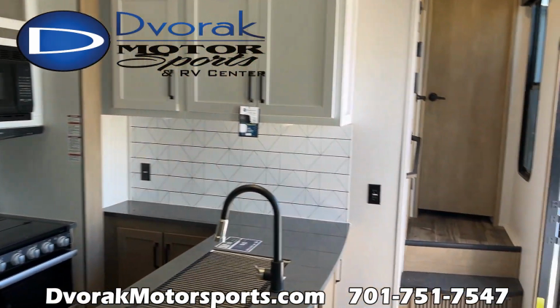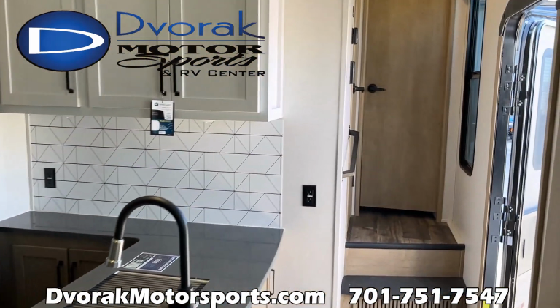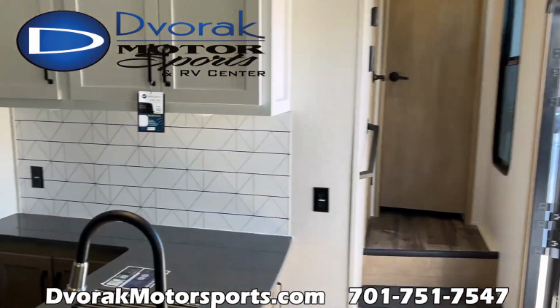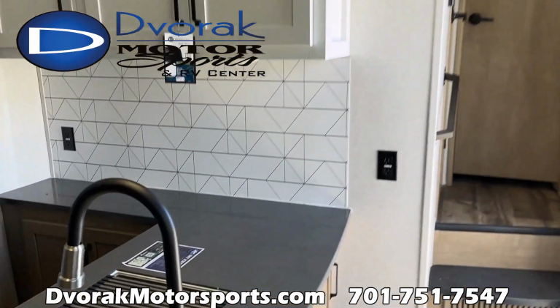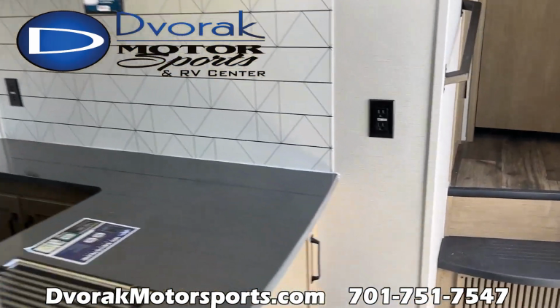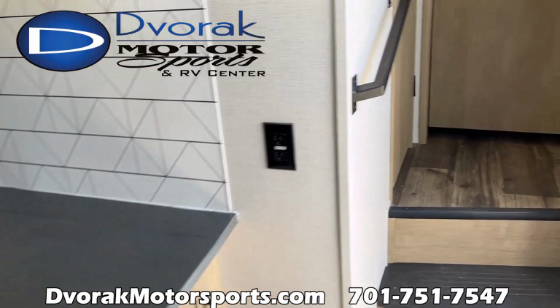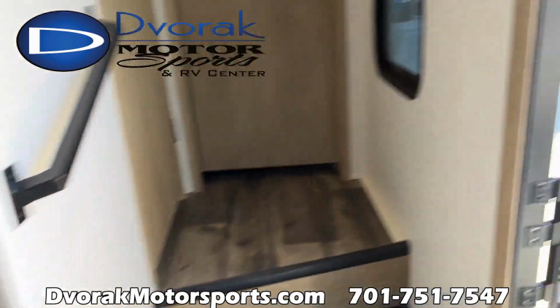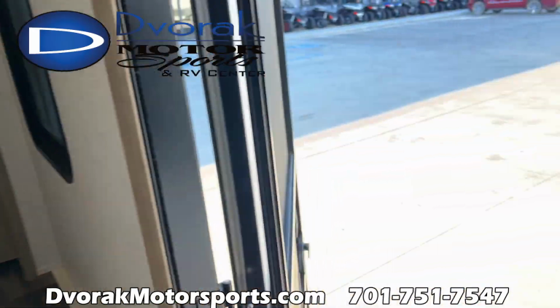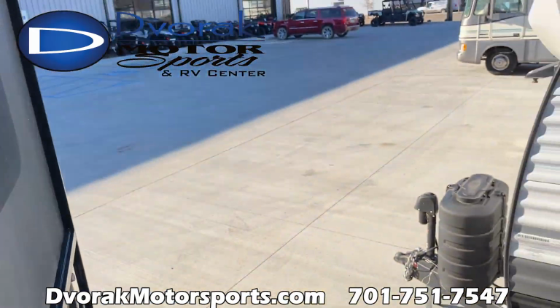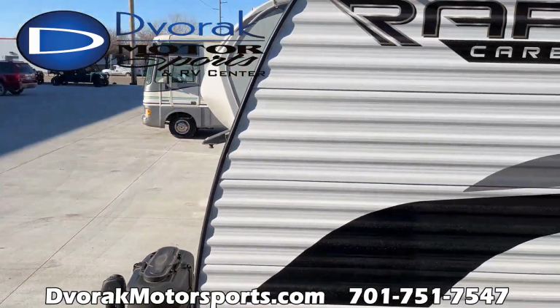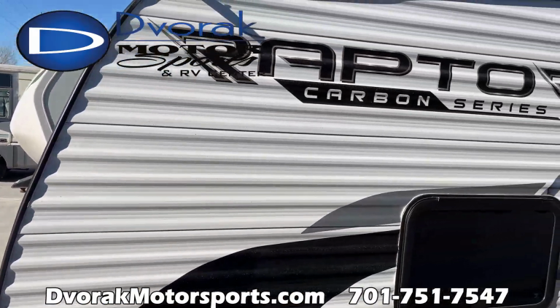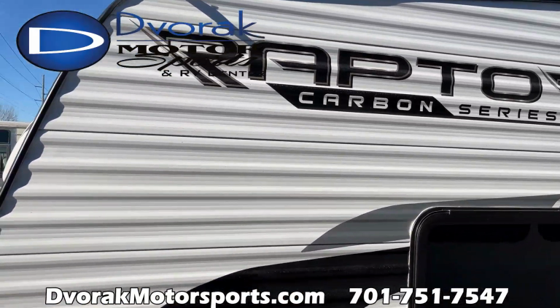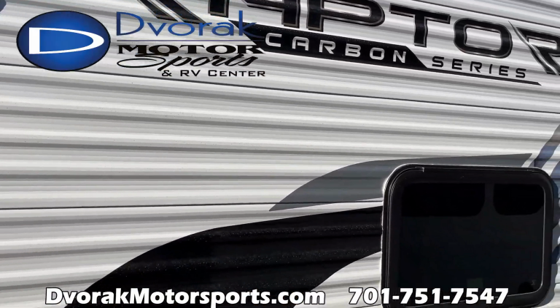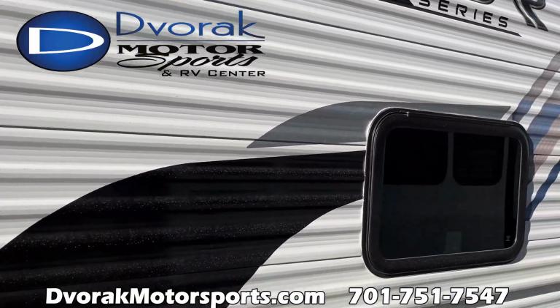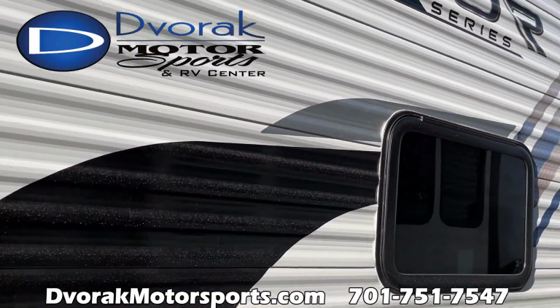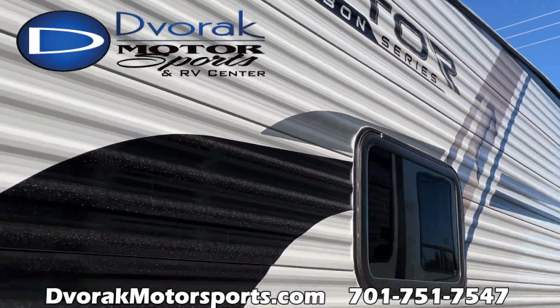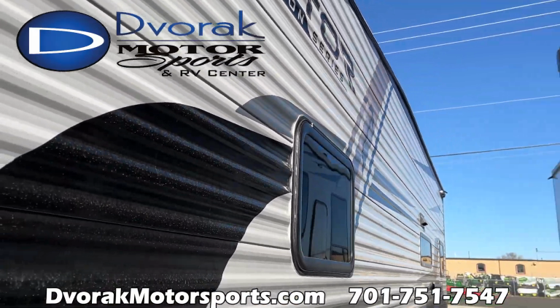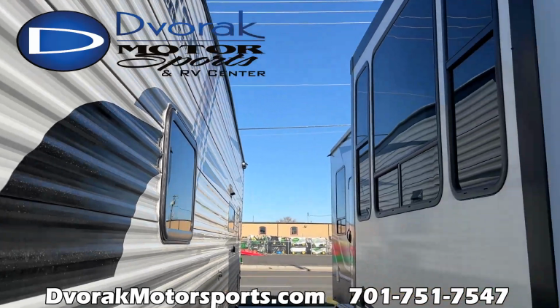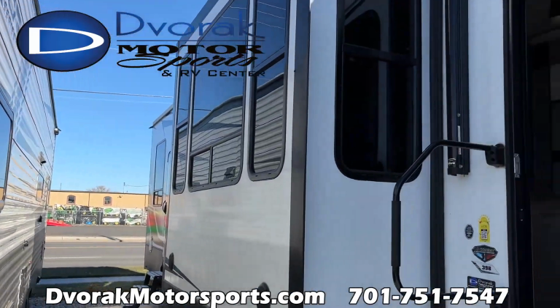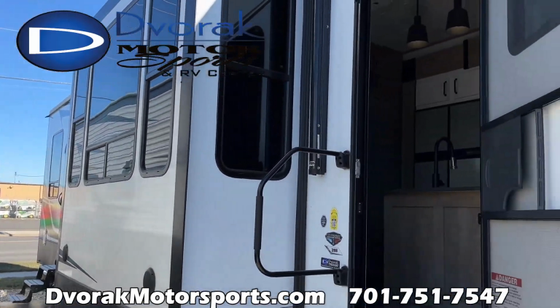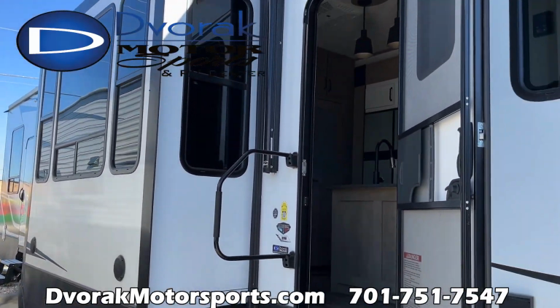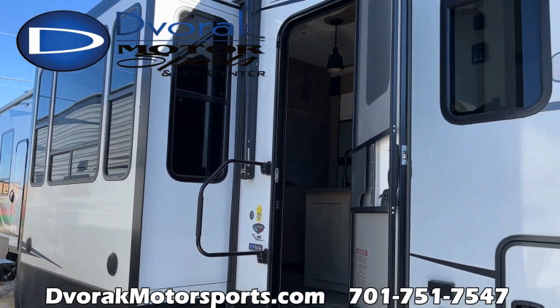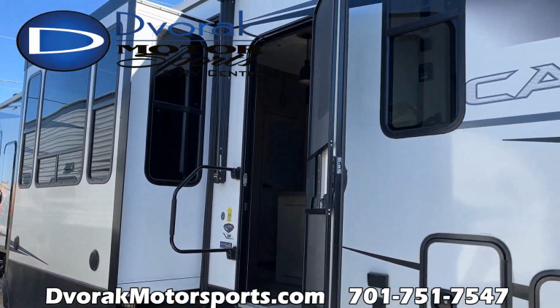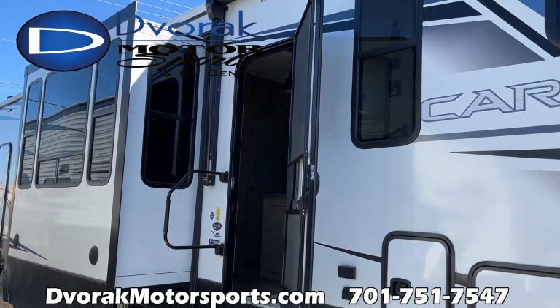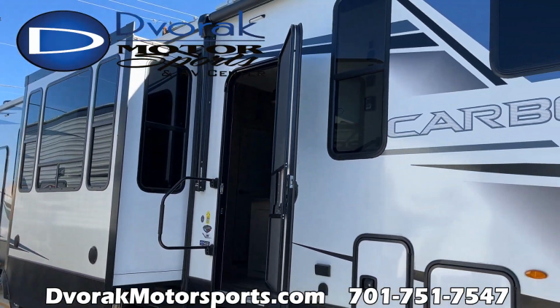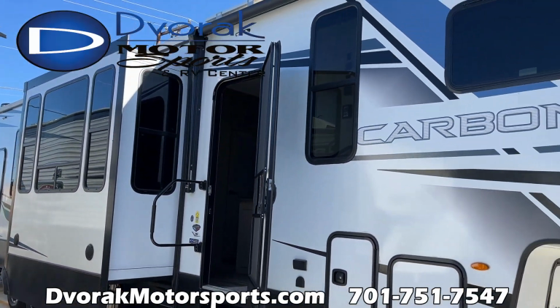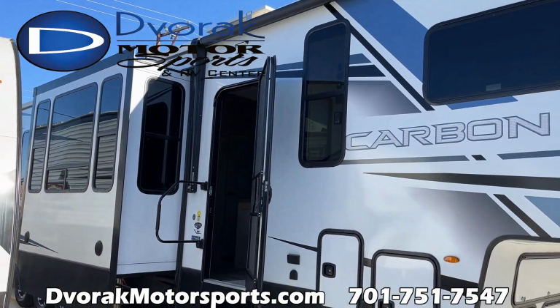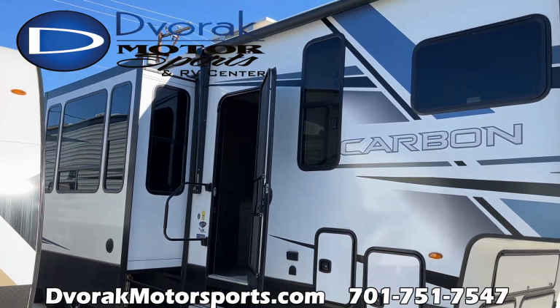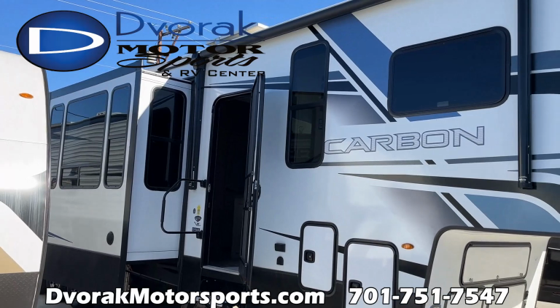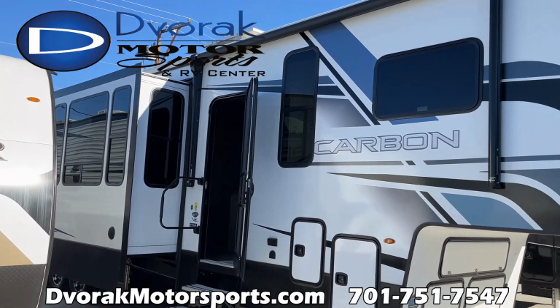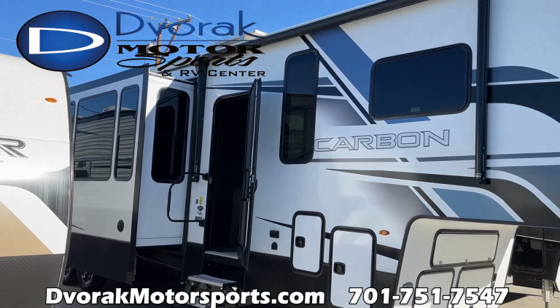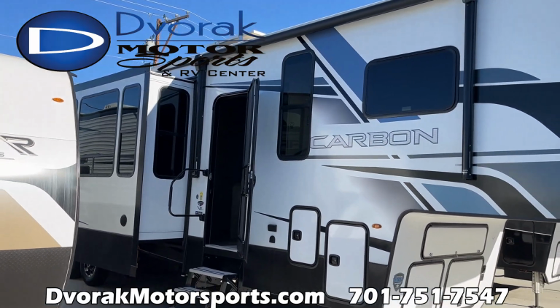So if you're looking for a really nice toy hauler, come check this one out. Dvorak Motorsports in Bismarck — we are the Raptor Carbon dealer for Bismarck, North Dakota. This is in stock right now; check it out. We usually have one here at all times — it's a popular rig.